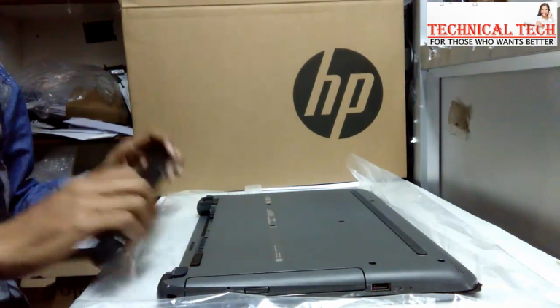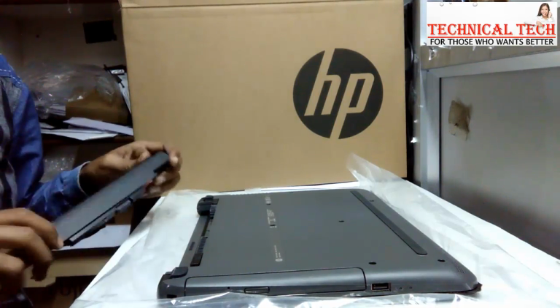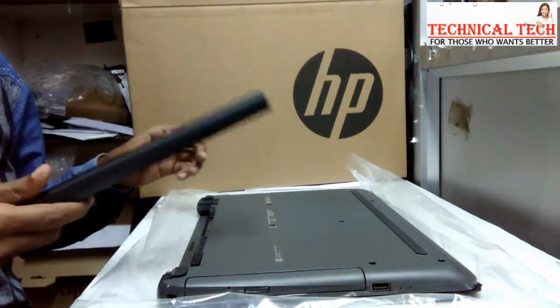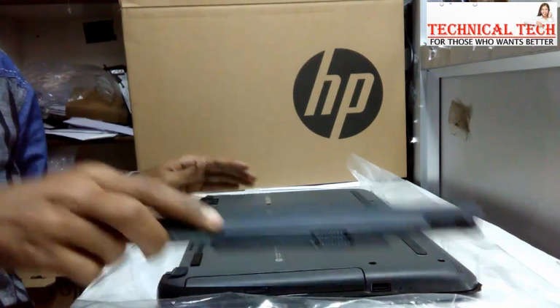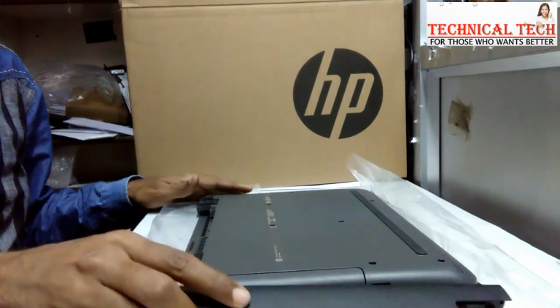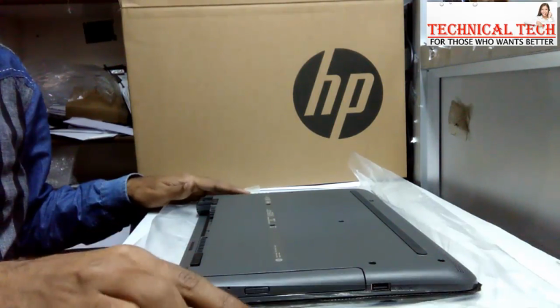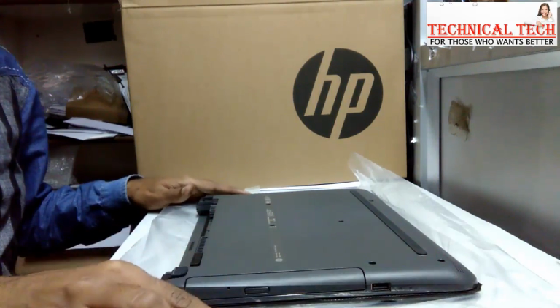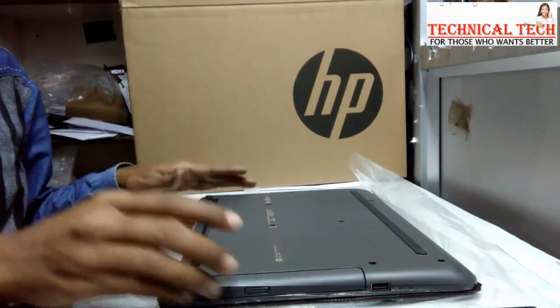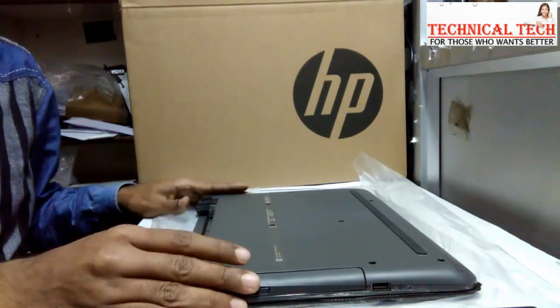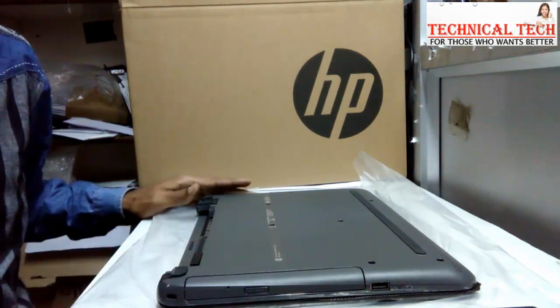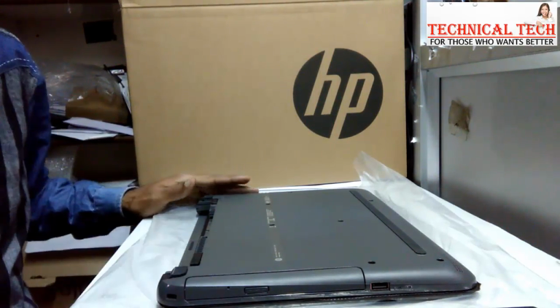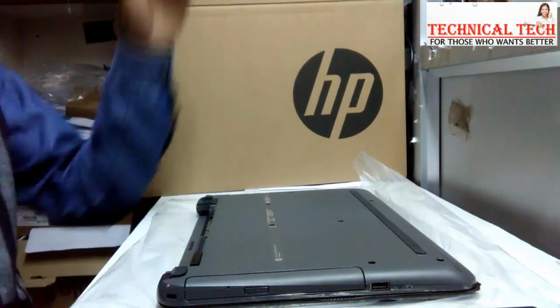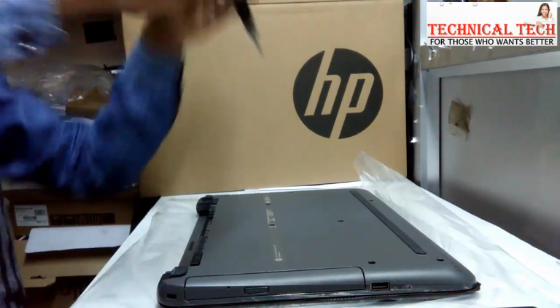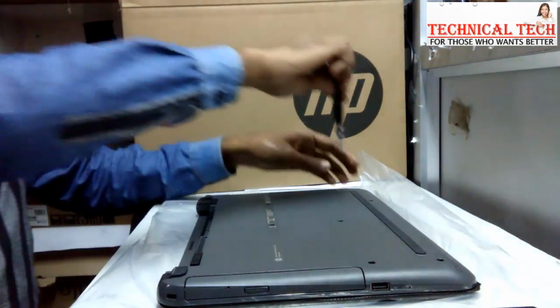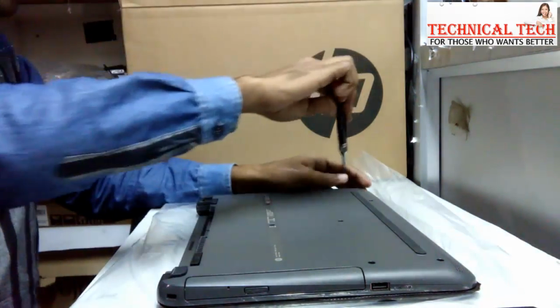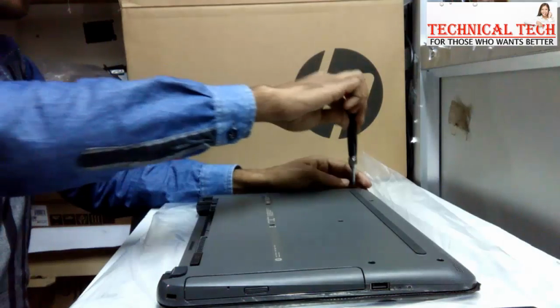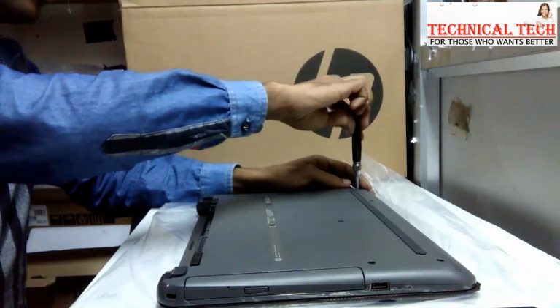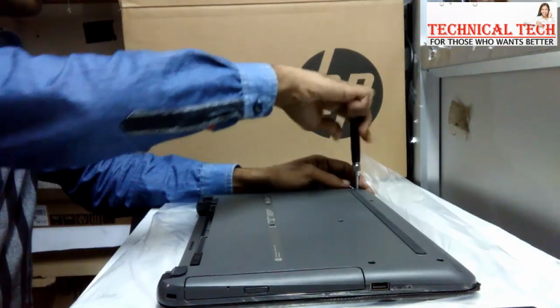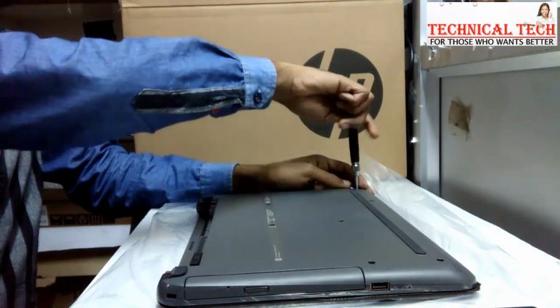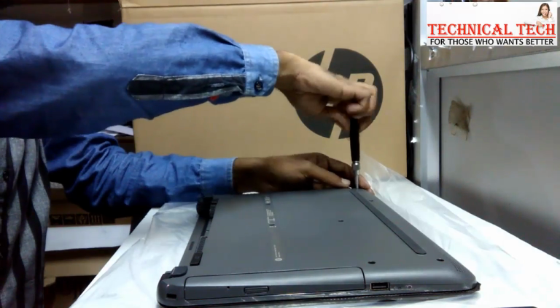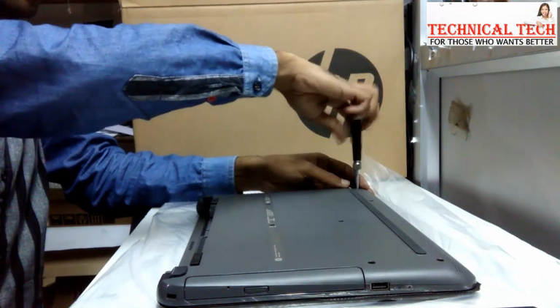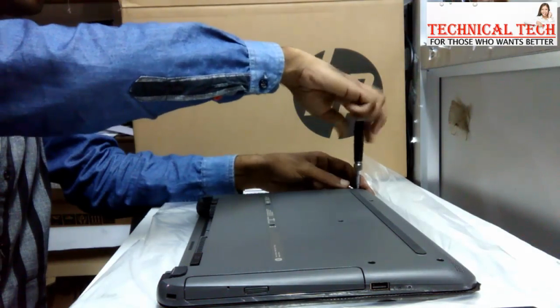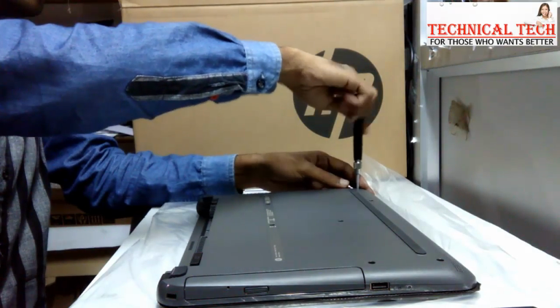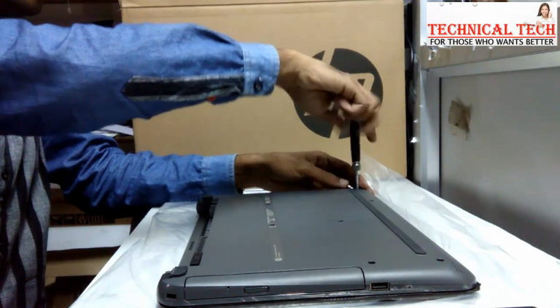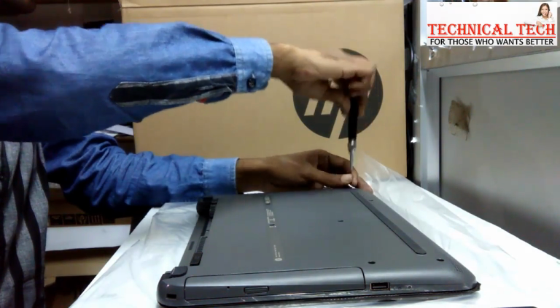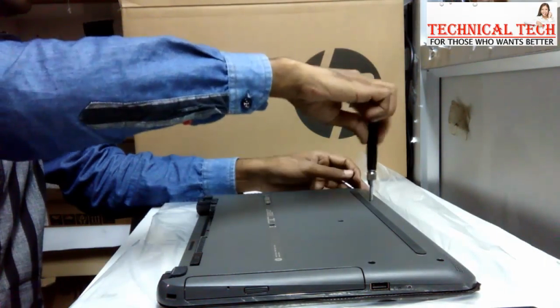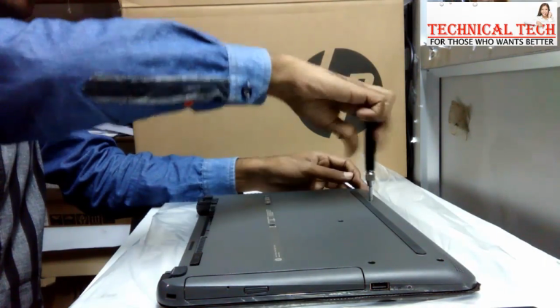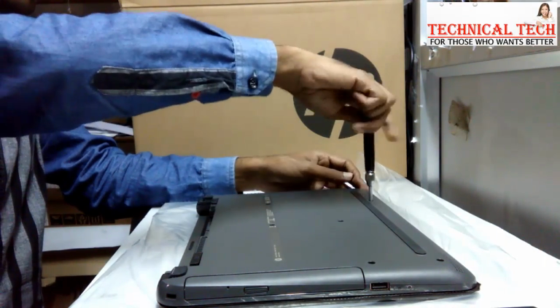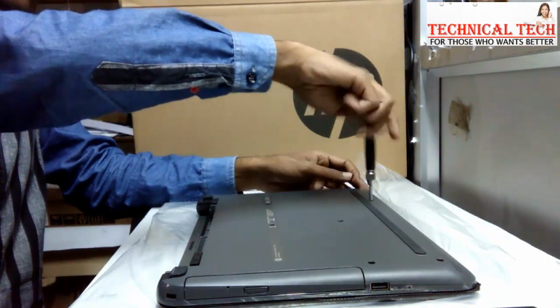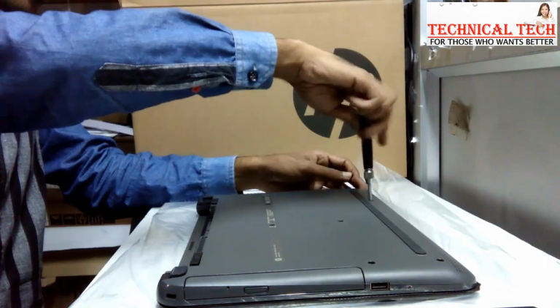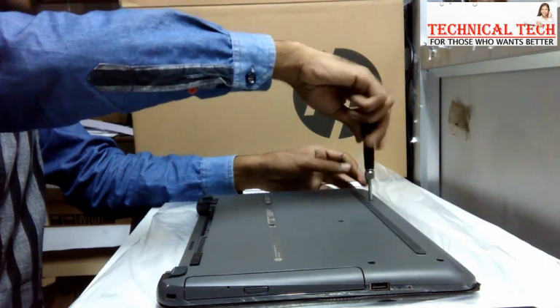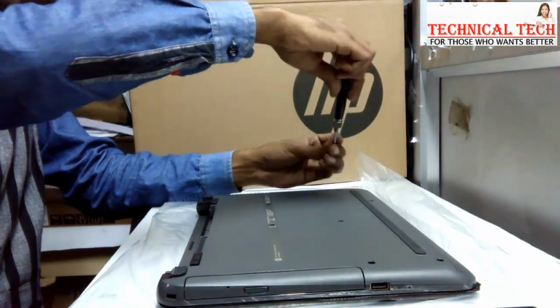First of all, remove your laptop battery. Now remove all the screws available on the back side of your laptop.